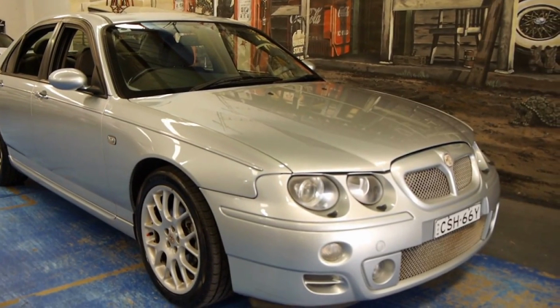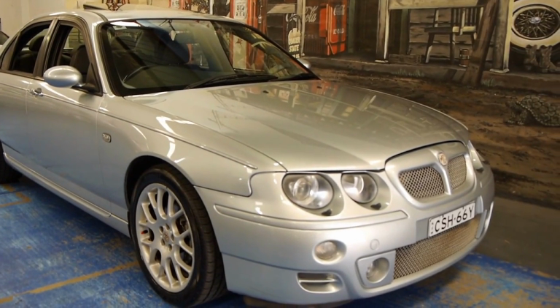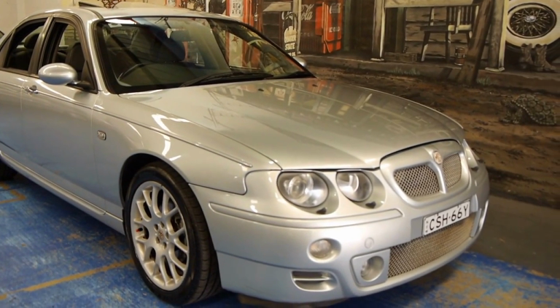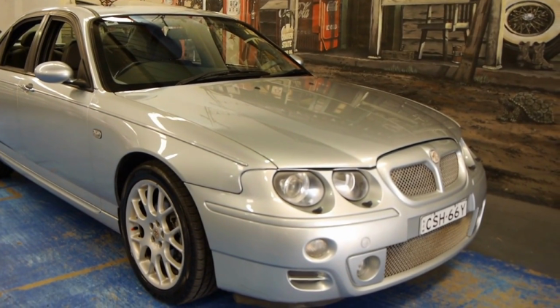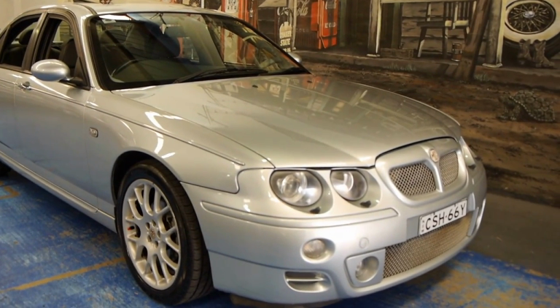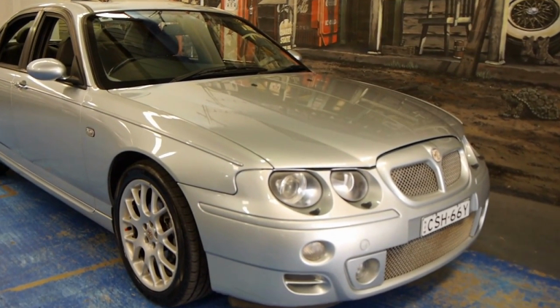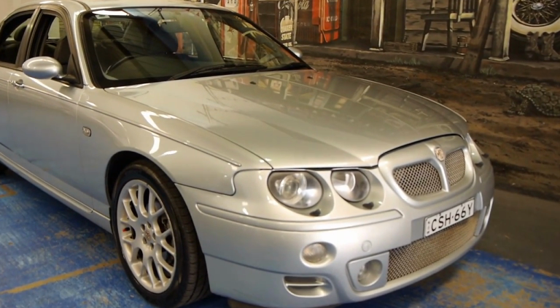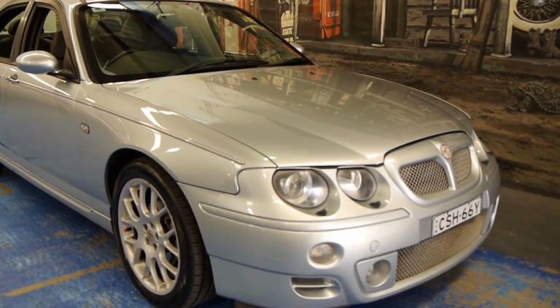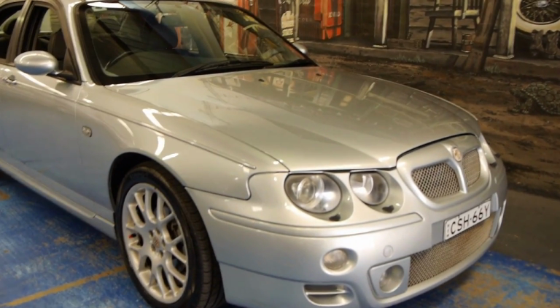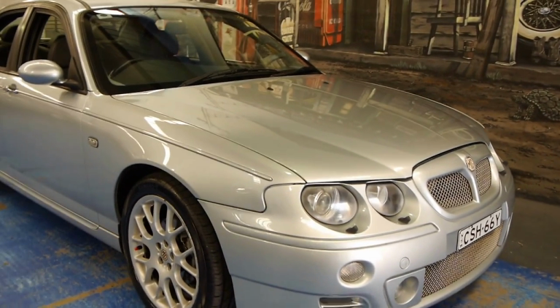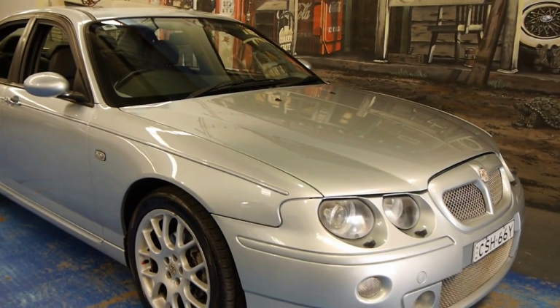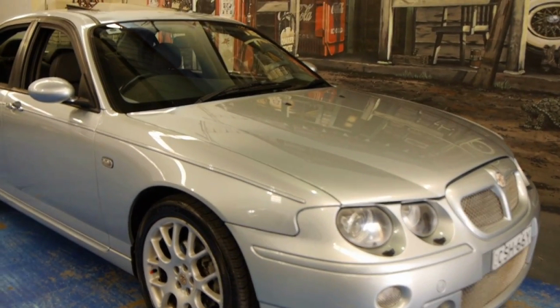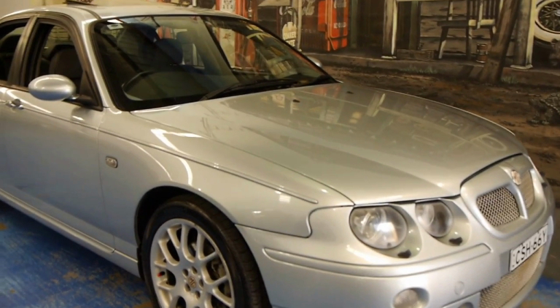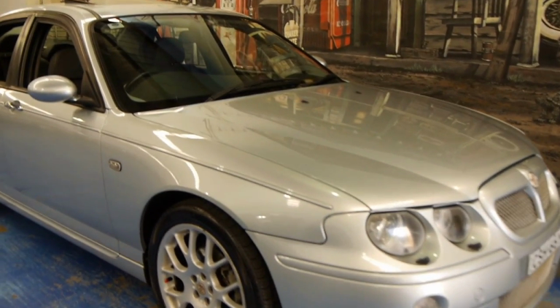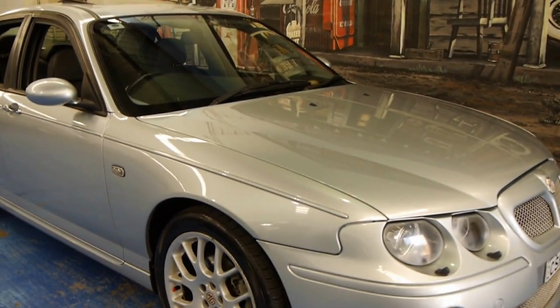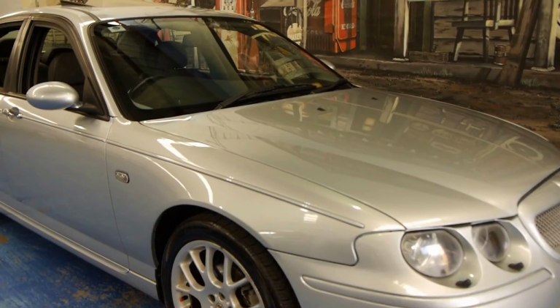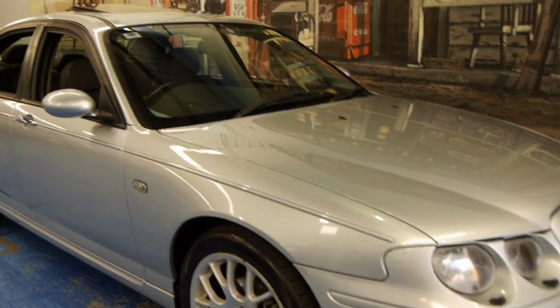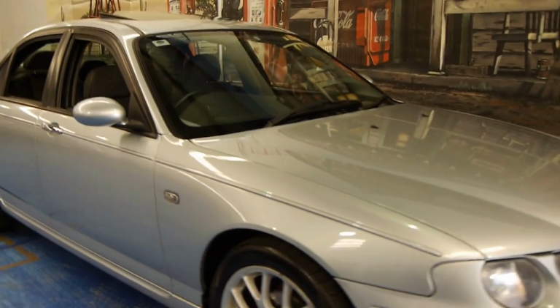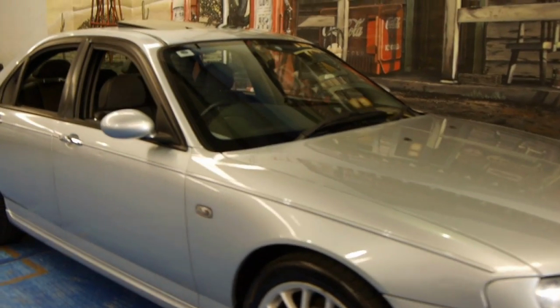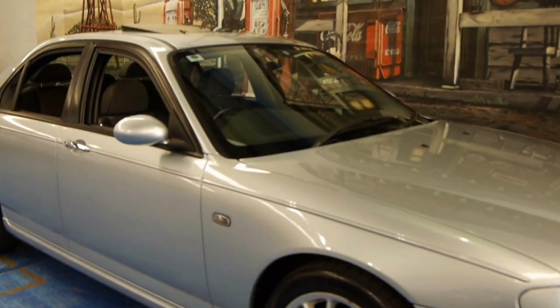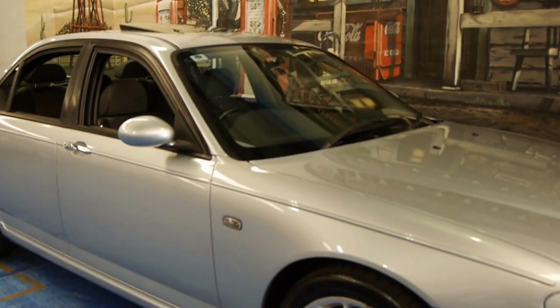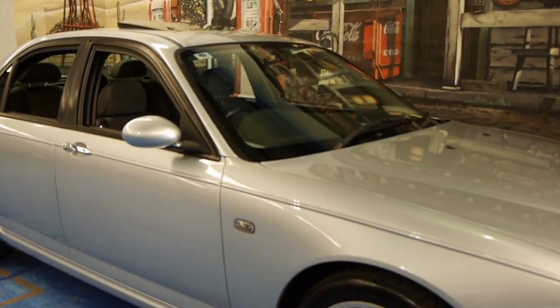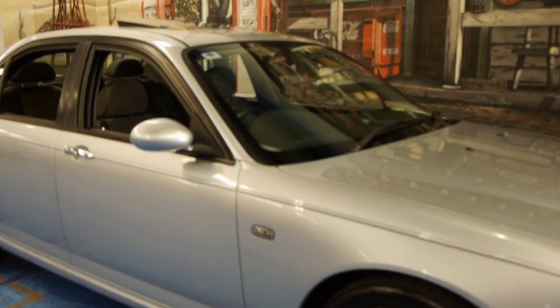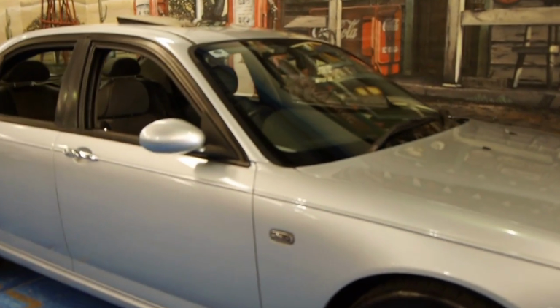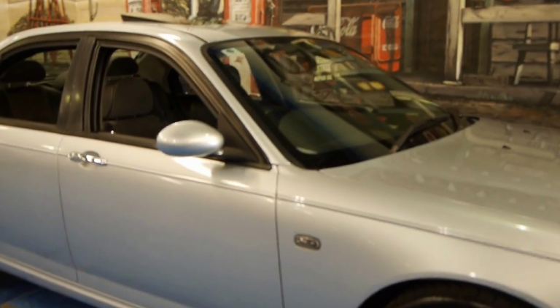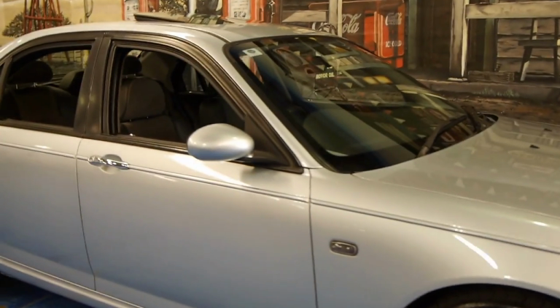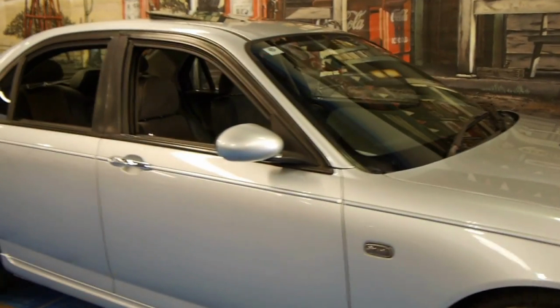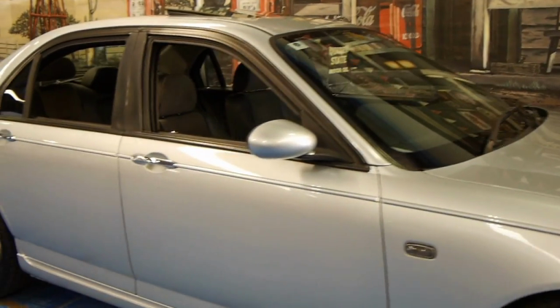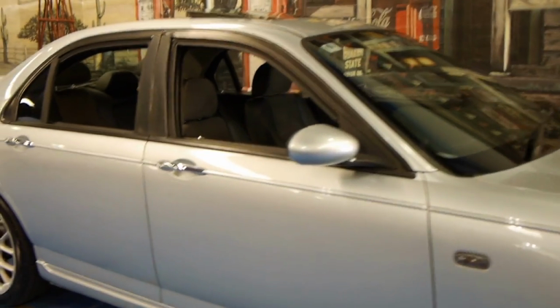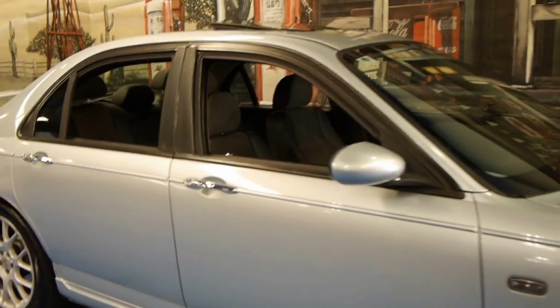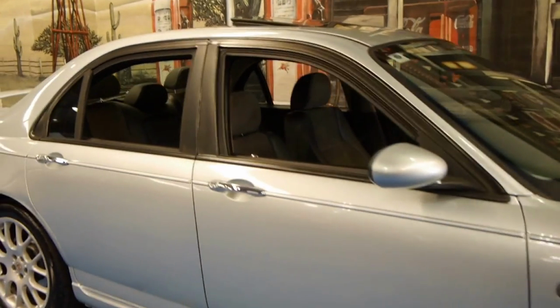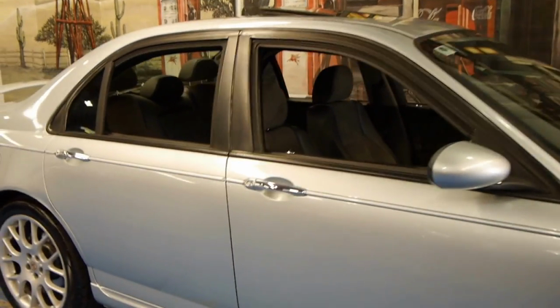Hi, and welcome to the Old Timer Centre. My name is Philip Tarrant, and today we have for you a 2002 MG ZT.